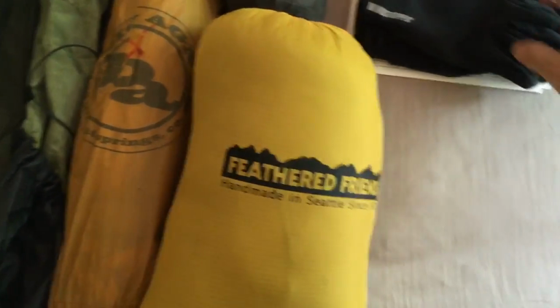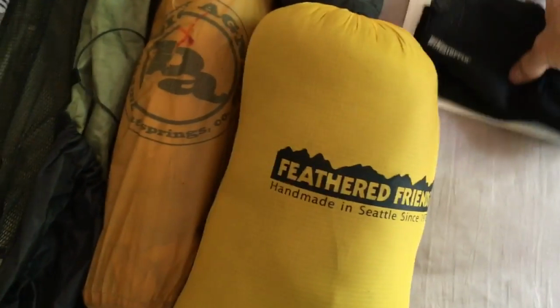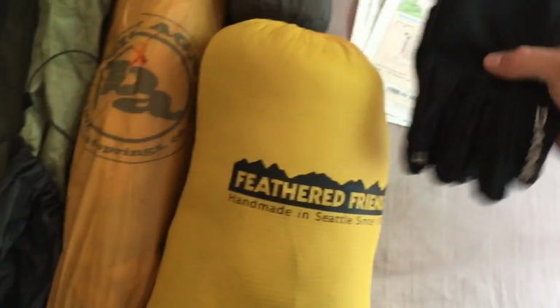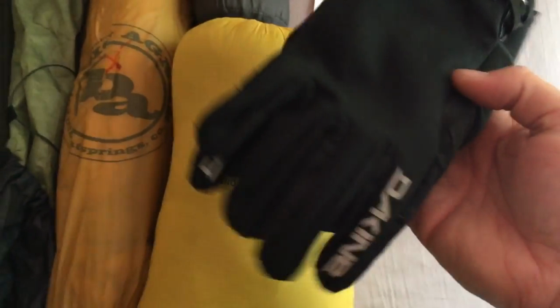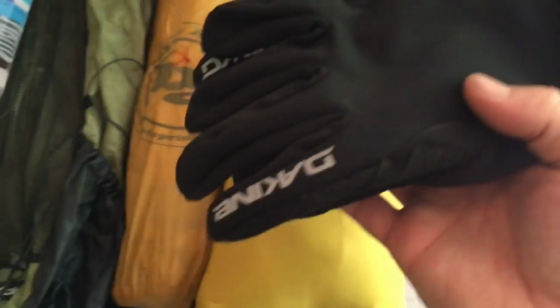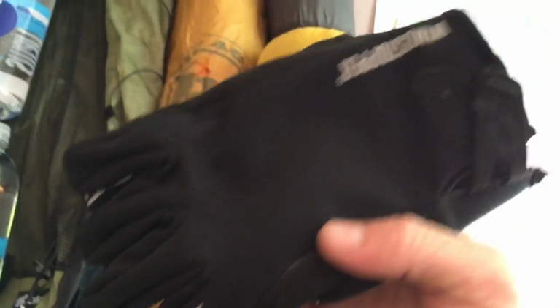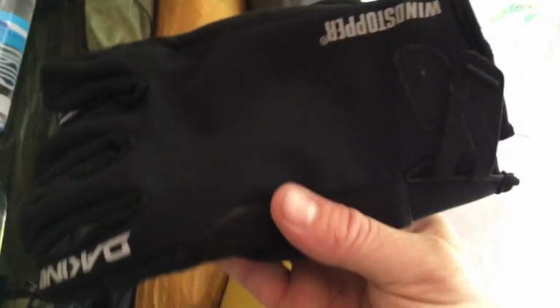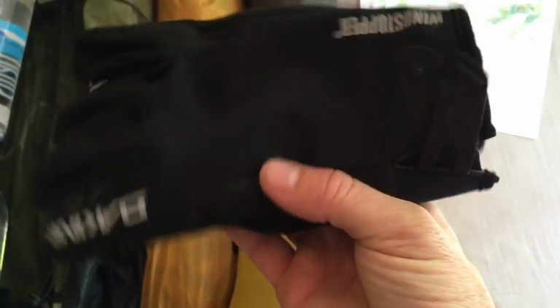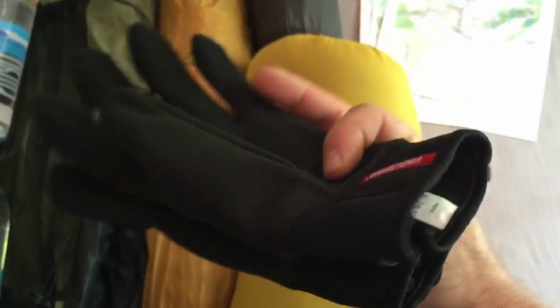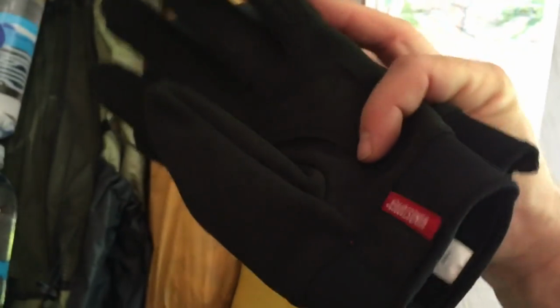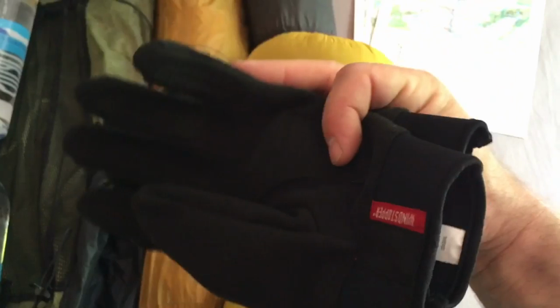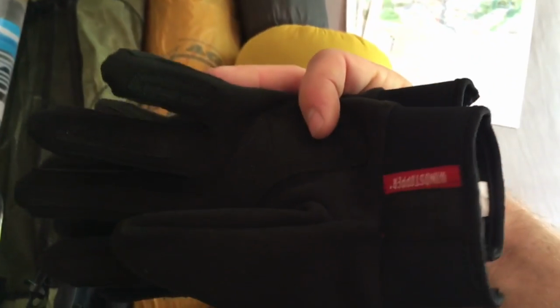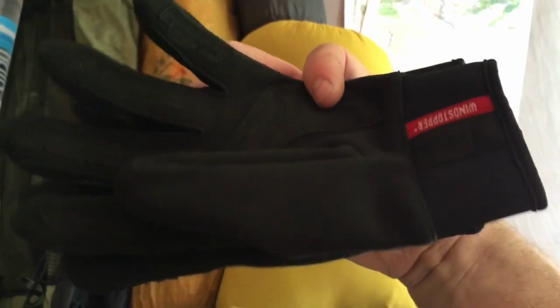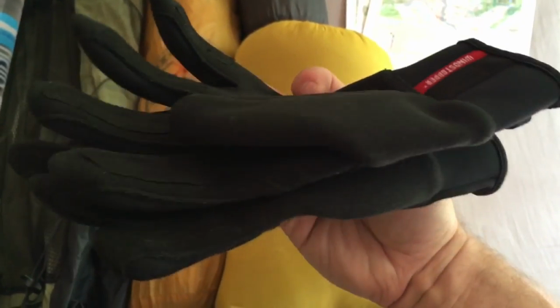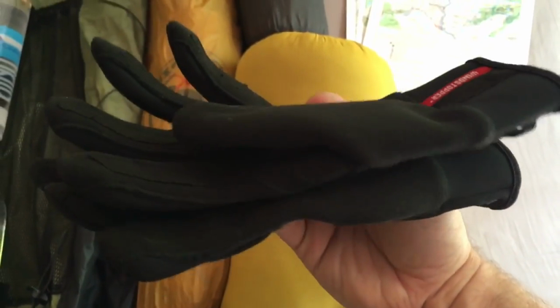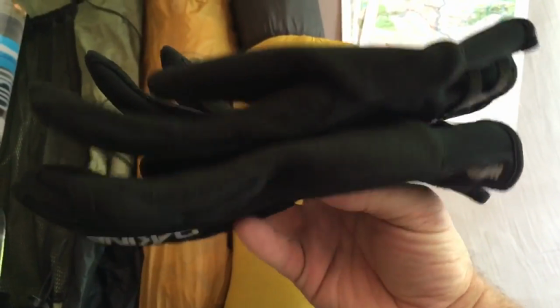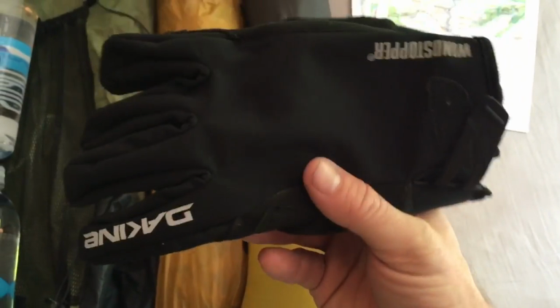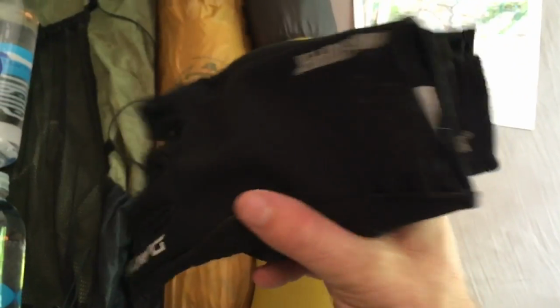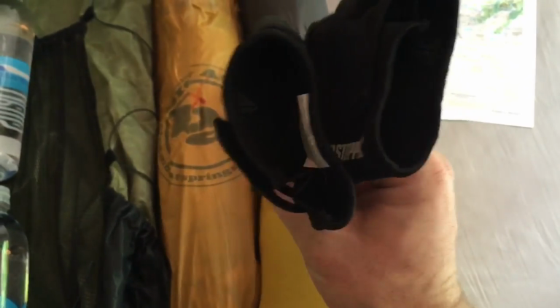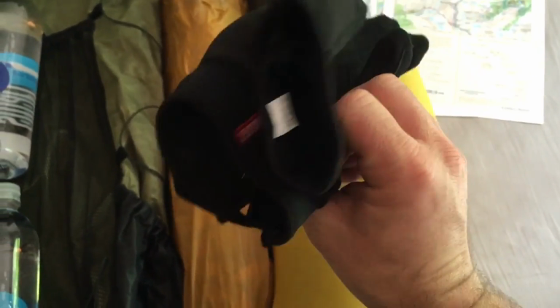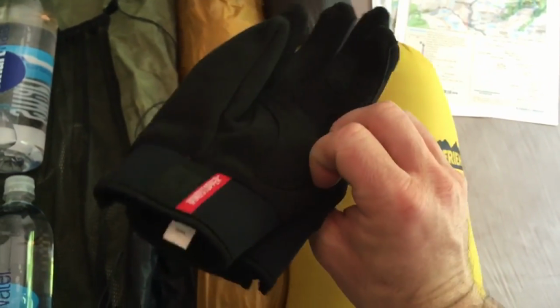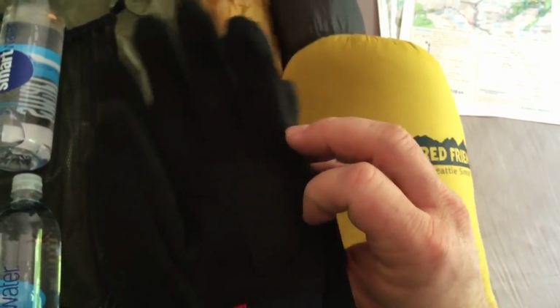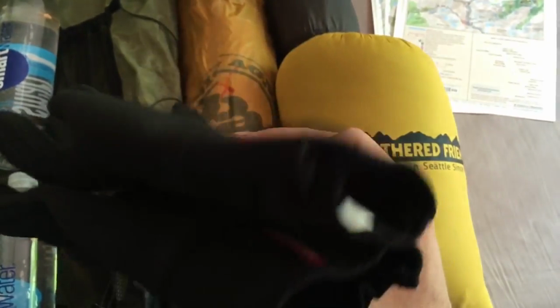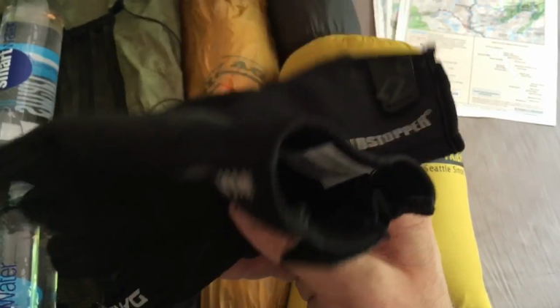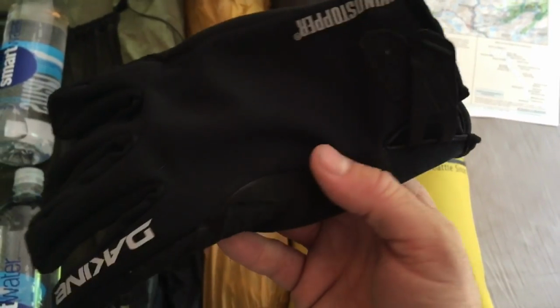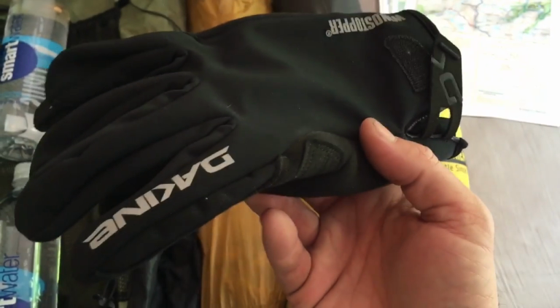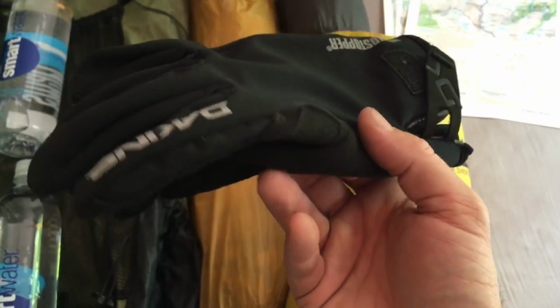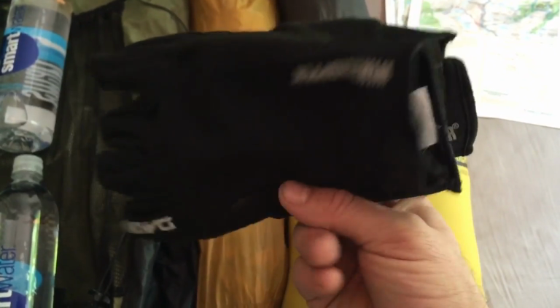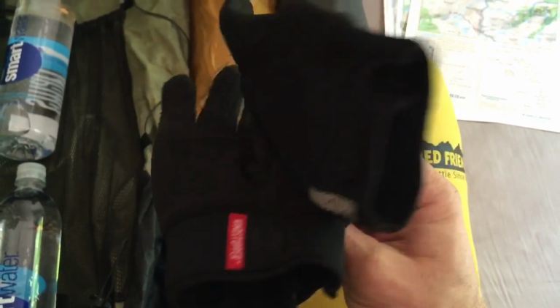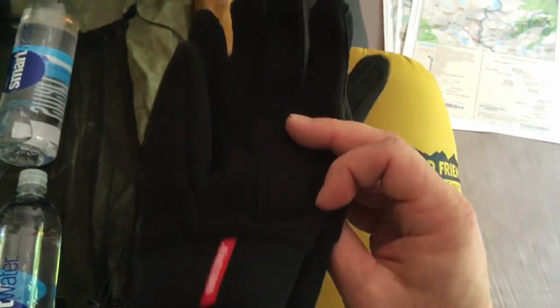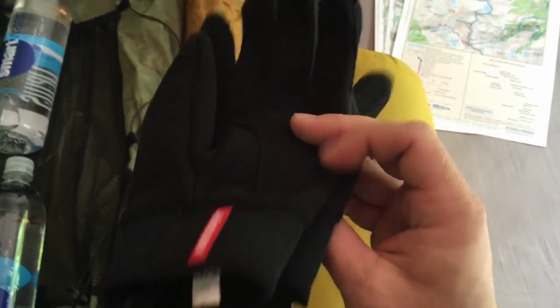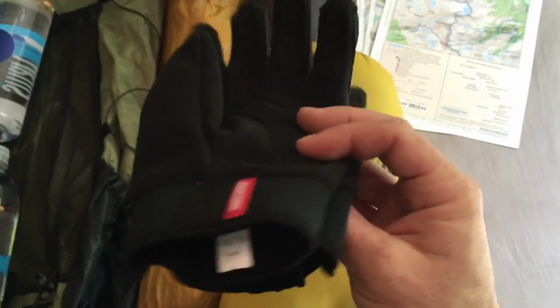We've got some Dekine gloves with Windstopper from Gore-Tex, mainly just for the higher elevations for wind and keeping the hands warm. Pretty lightweight.